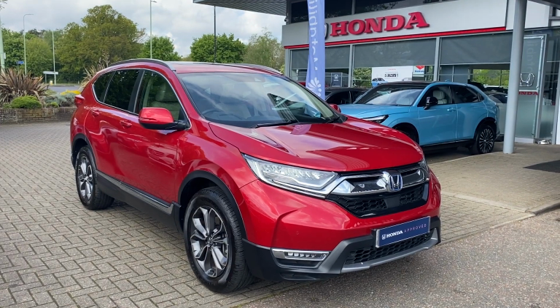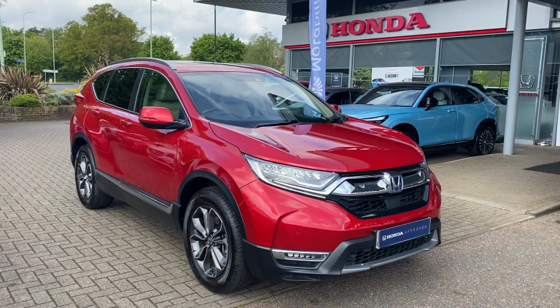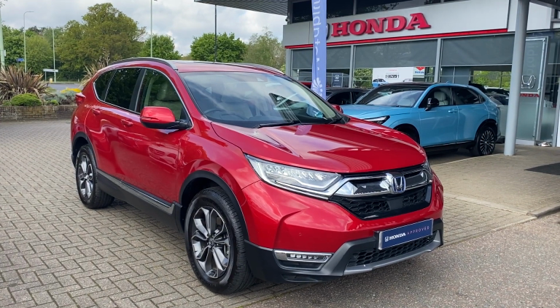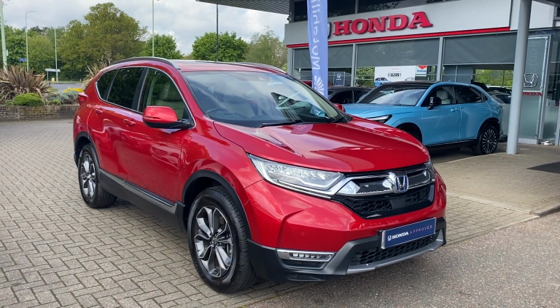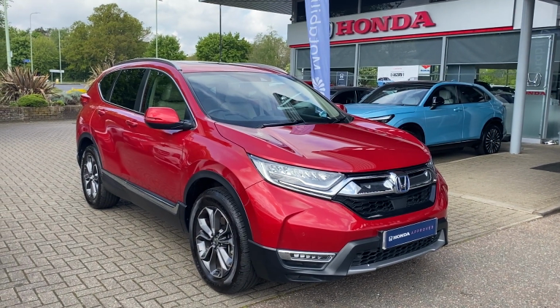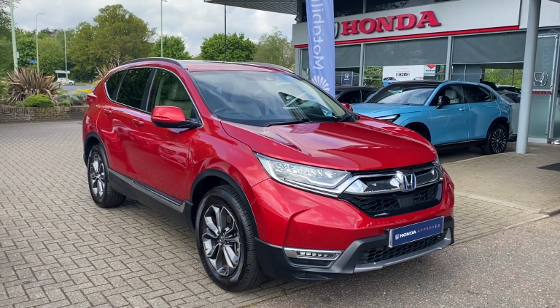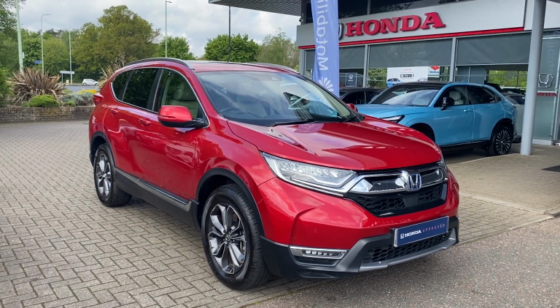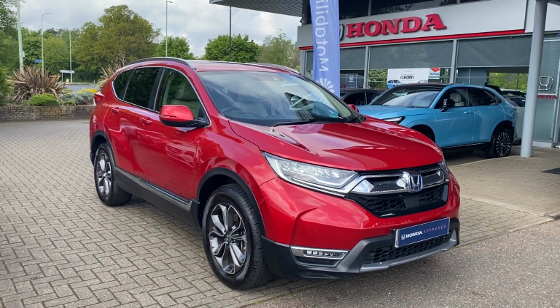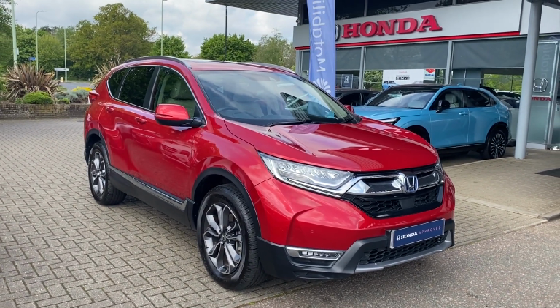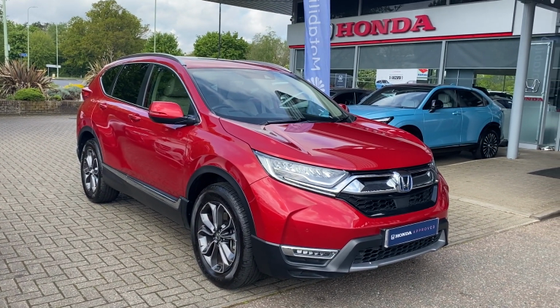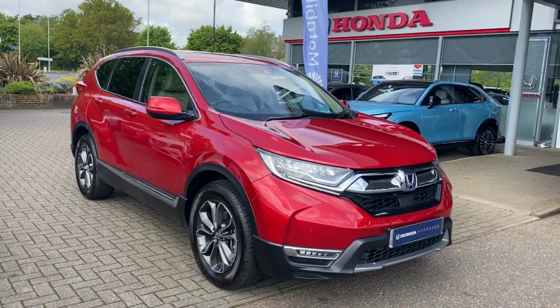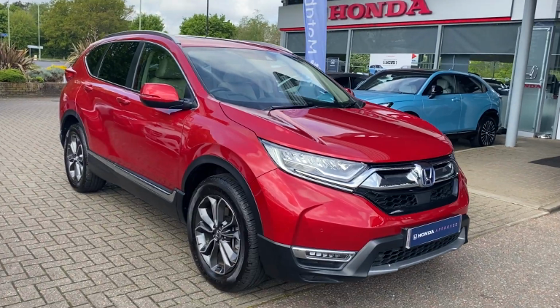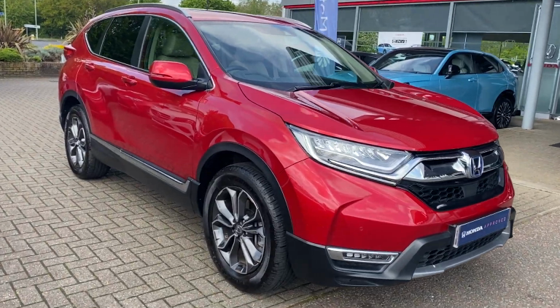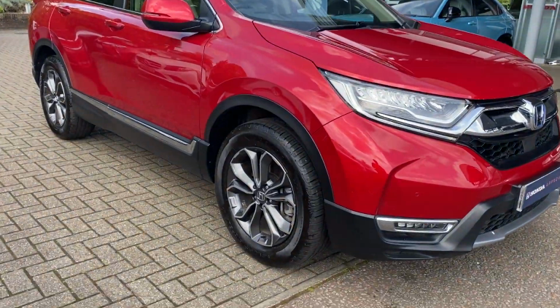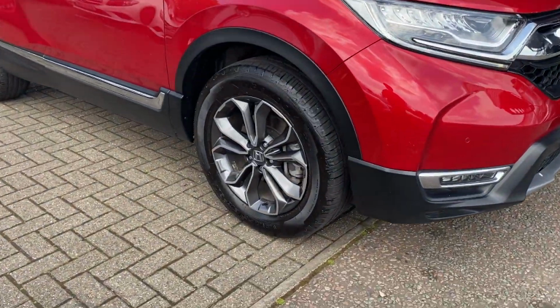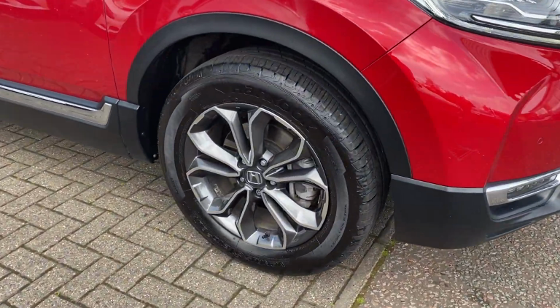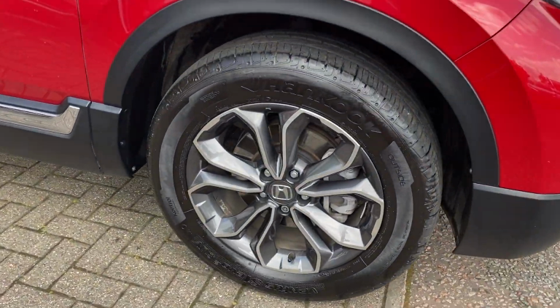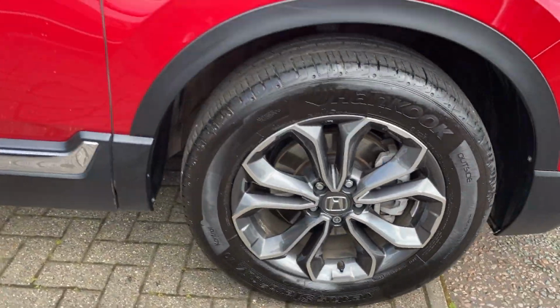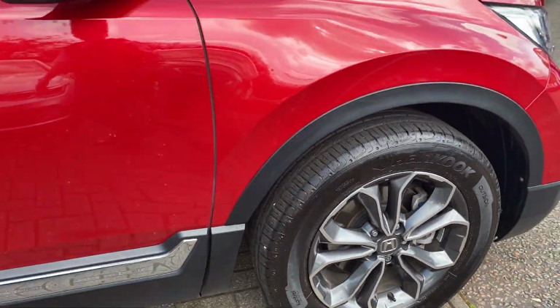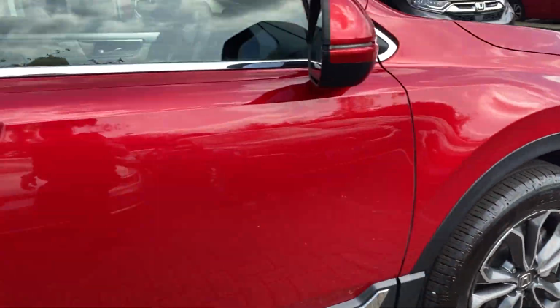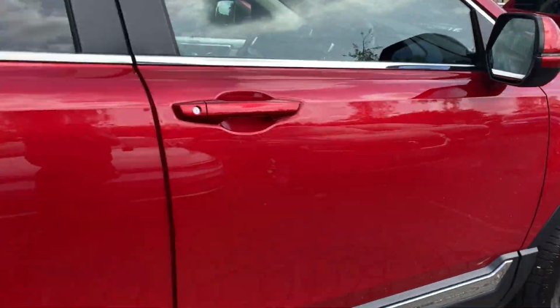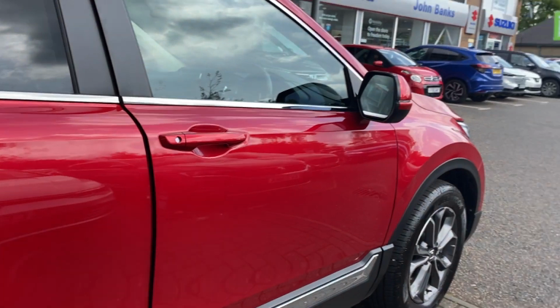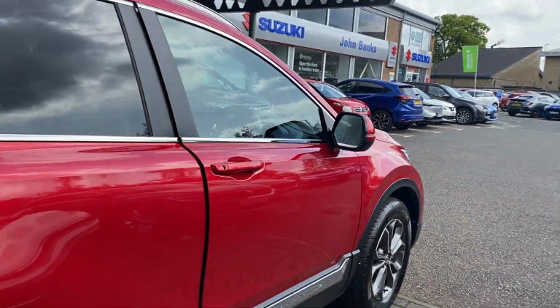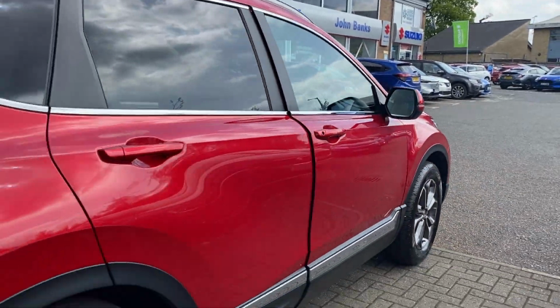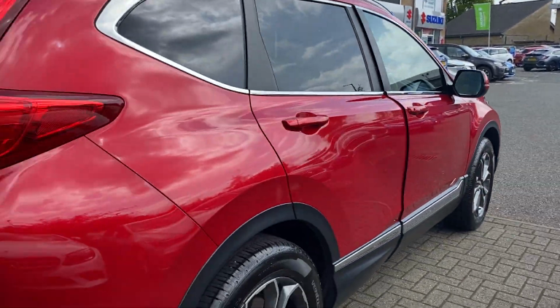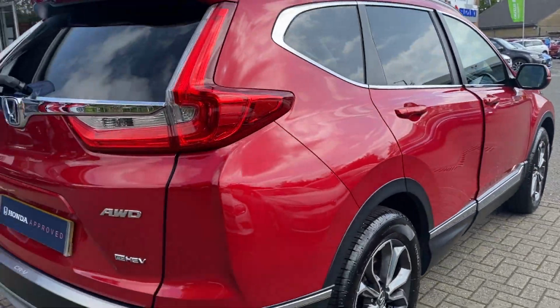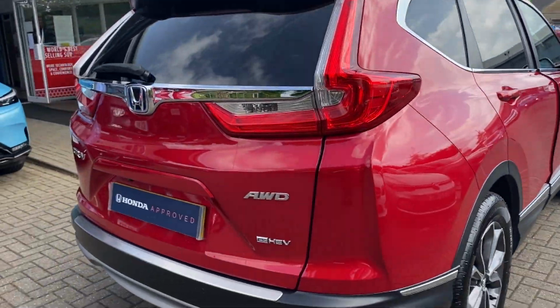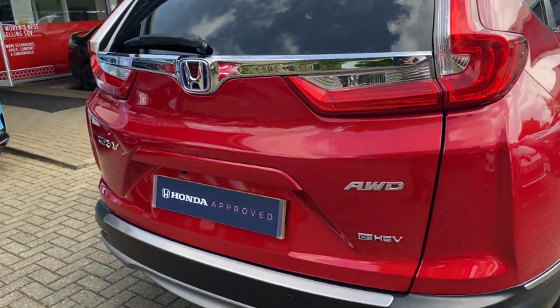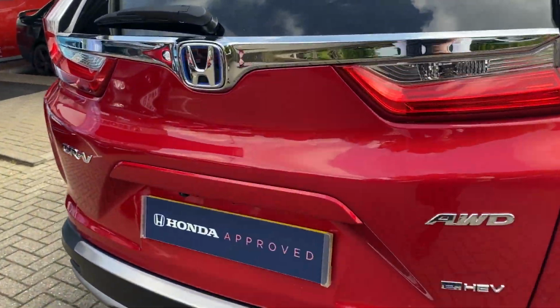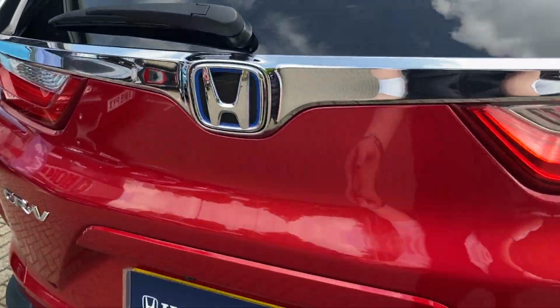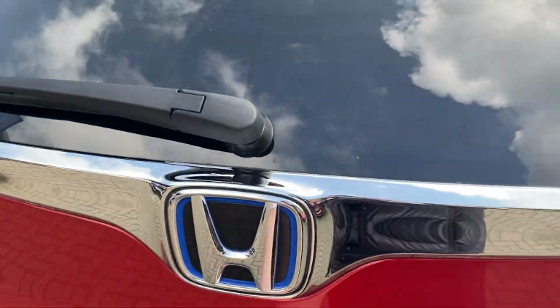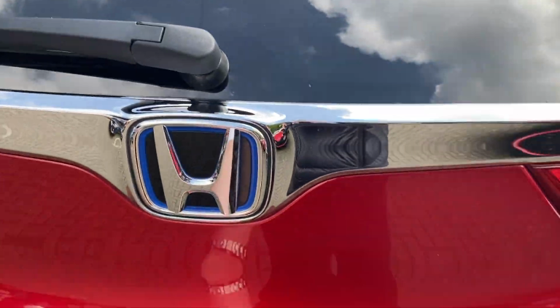Ollie here at John Banks Honda in Brazen-Hudmunds with our used Honda CR-V EX. This vehicle is top specification, so it comes with front and rear parking sensors, including a rear view camera, and an electronic tailgate.